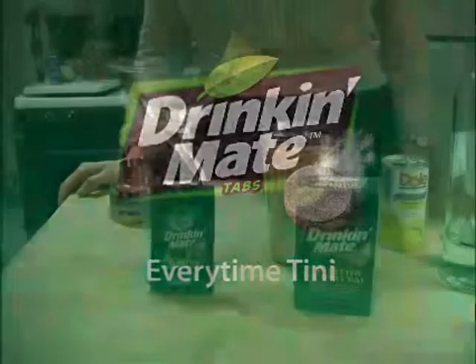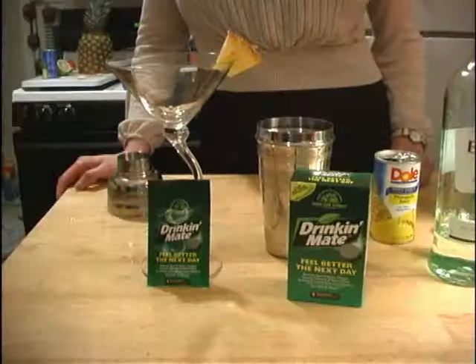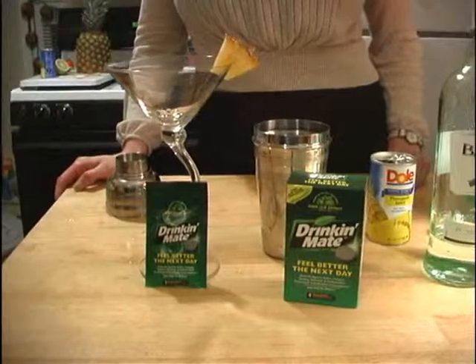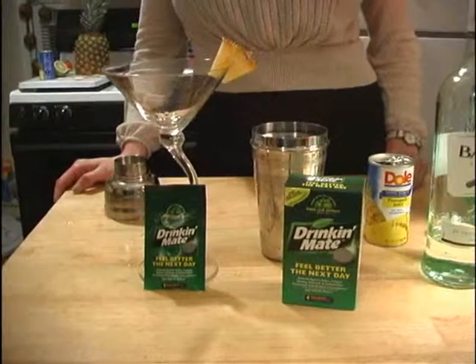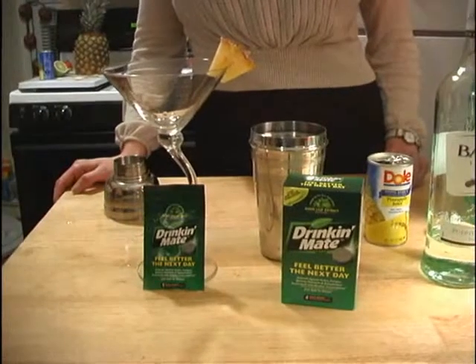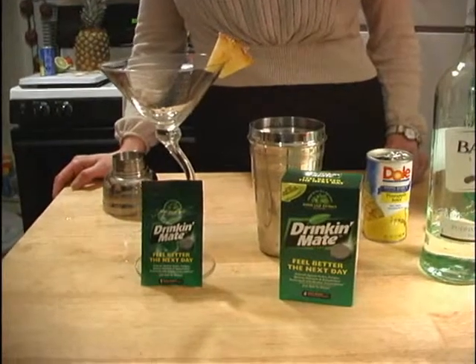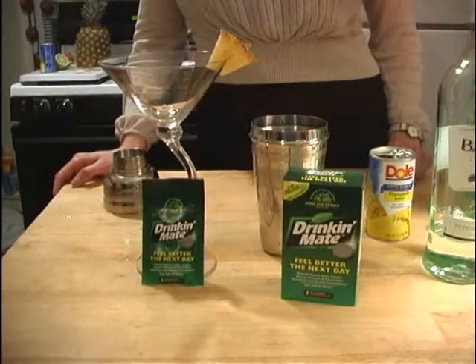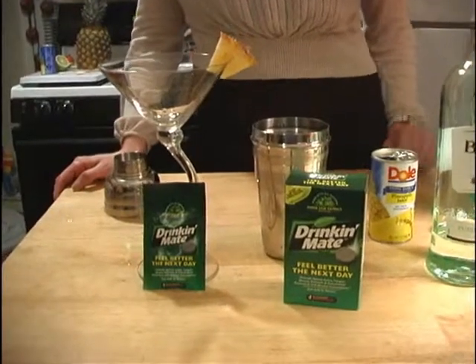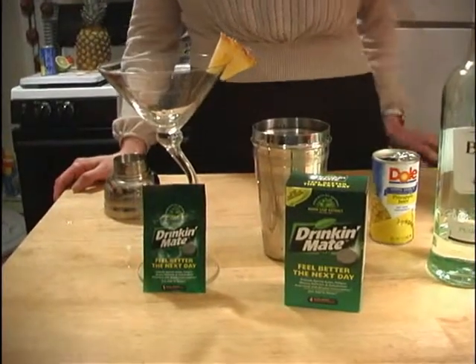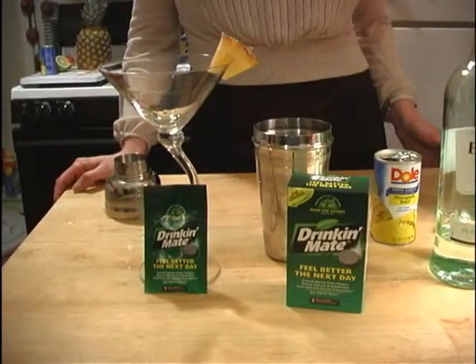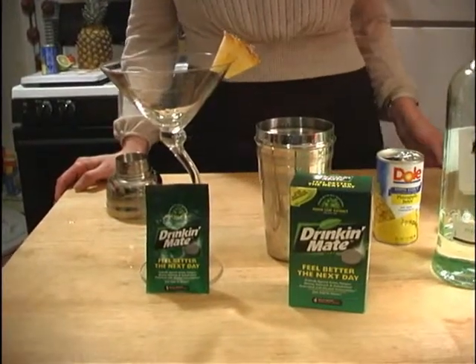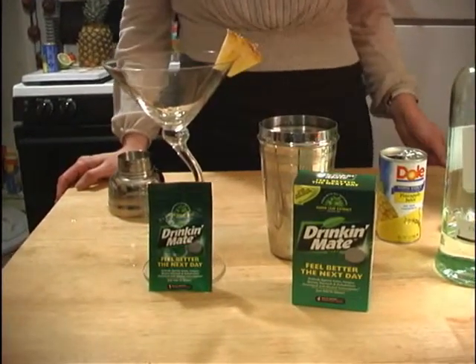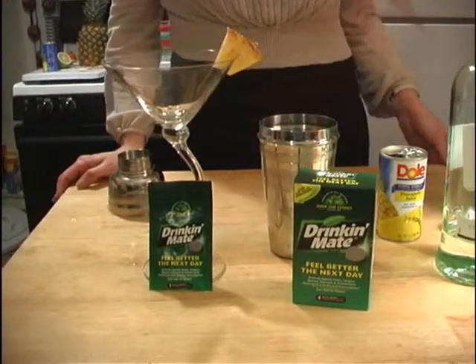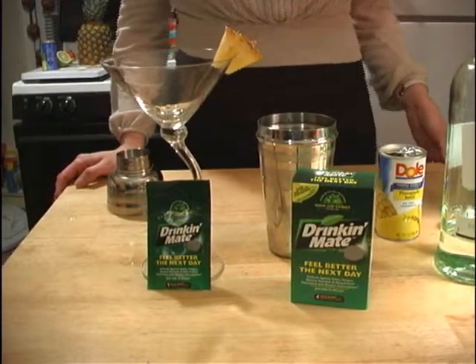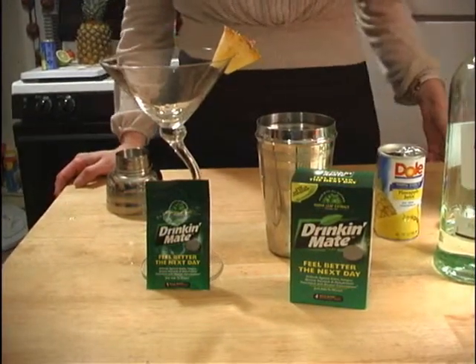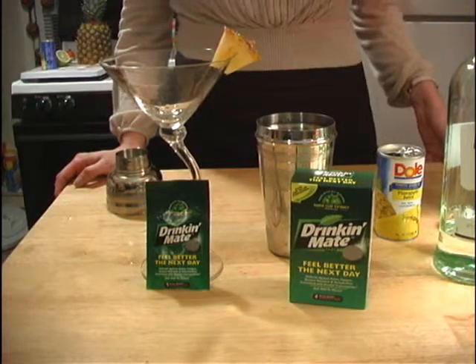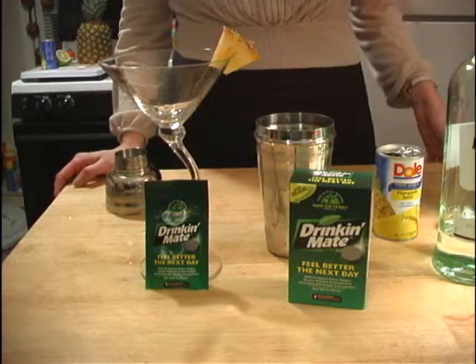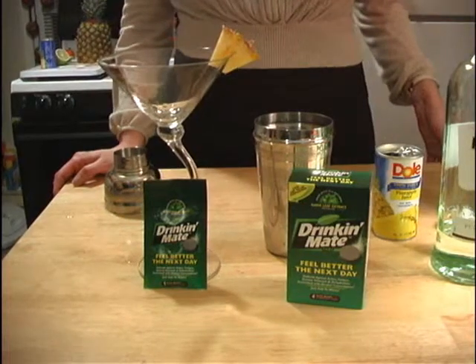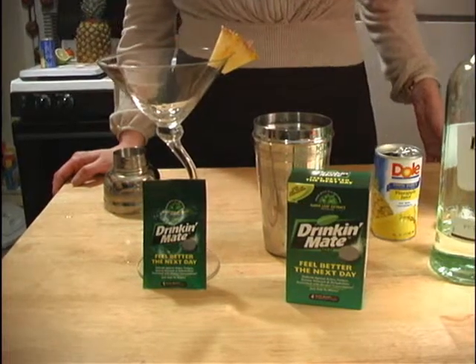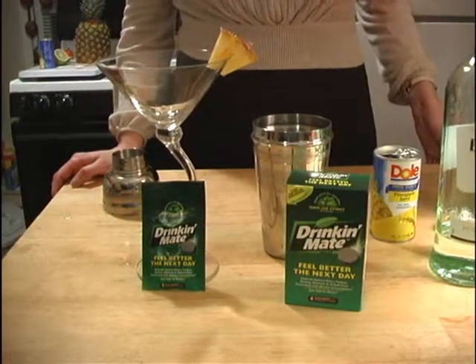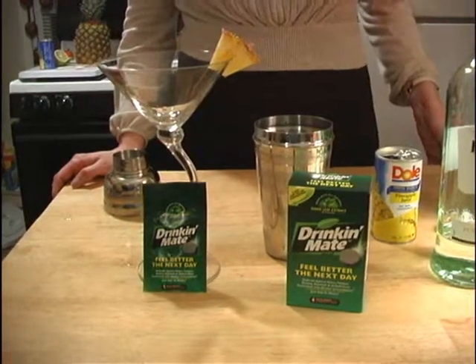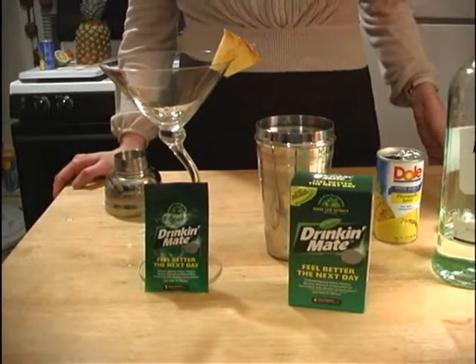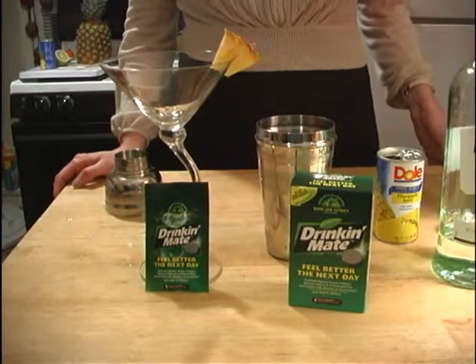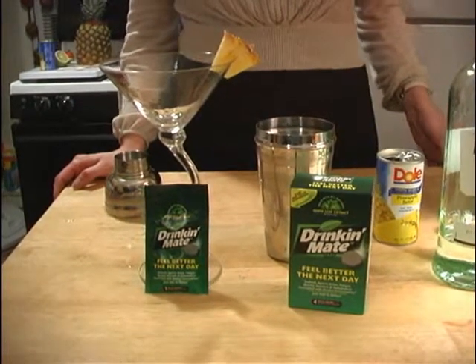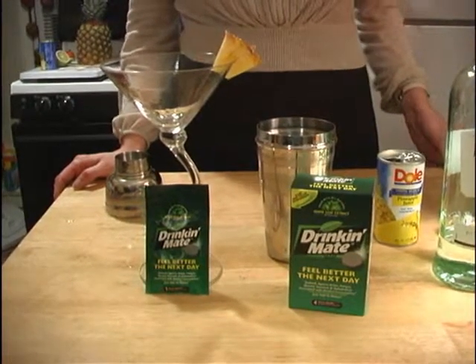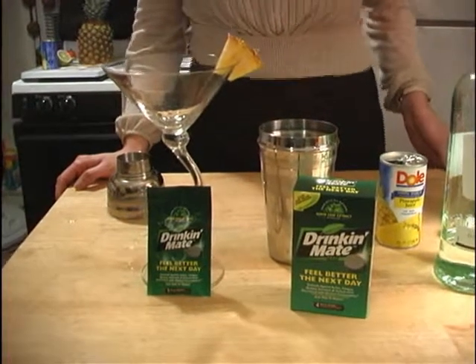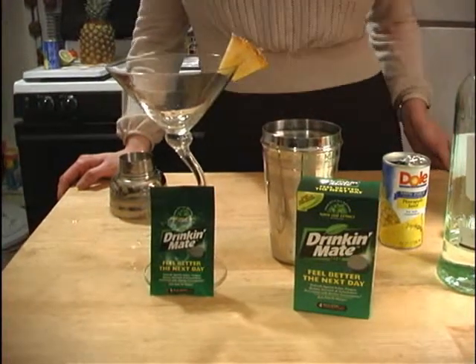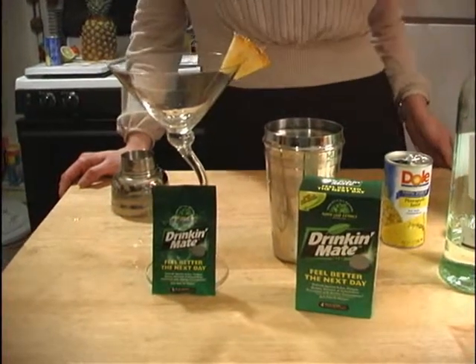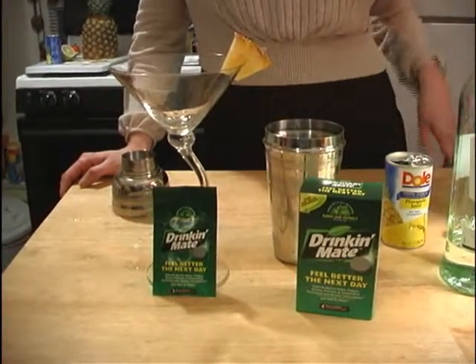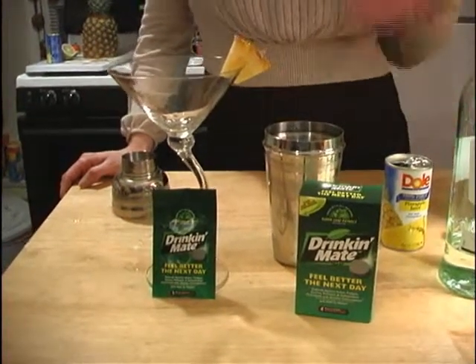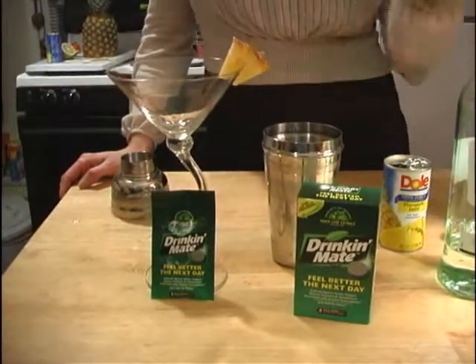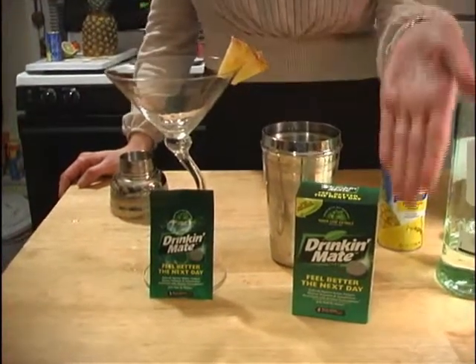Tonight, we're going to show you the Every Time Teenie, because every time you have a better morning, featuring Drink-A-Mate.